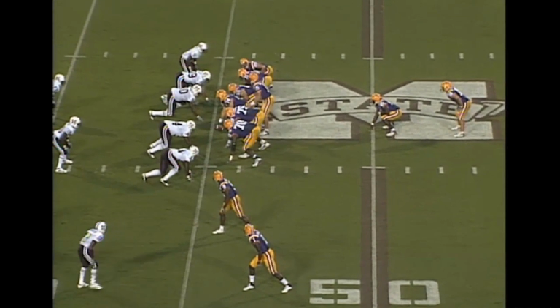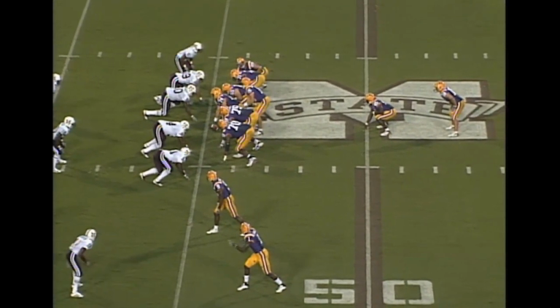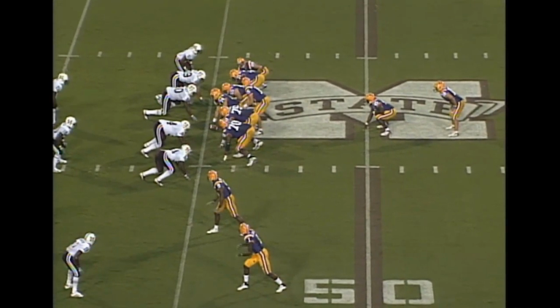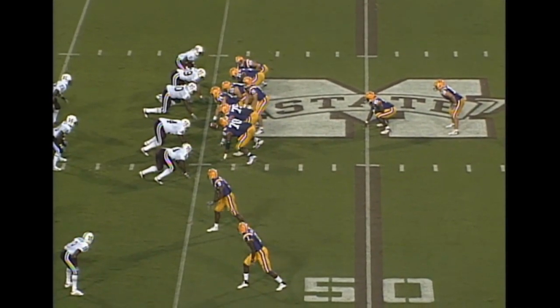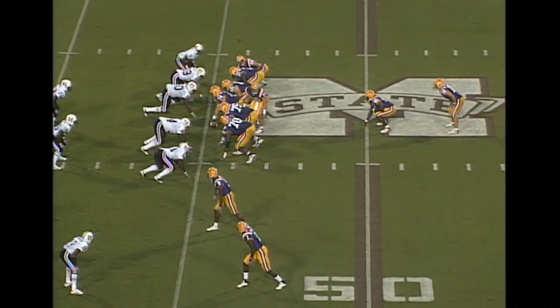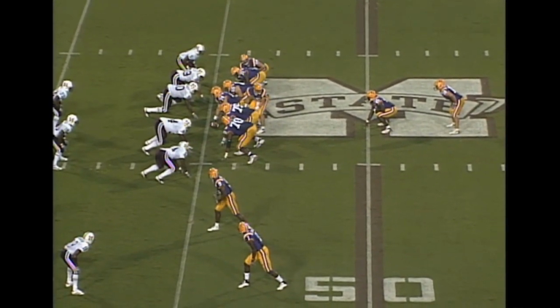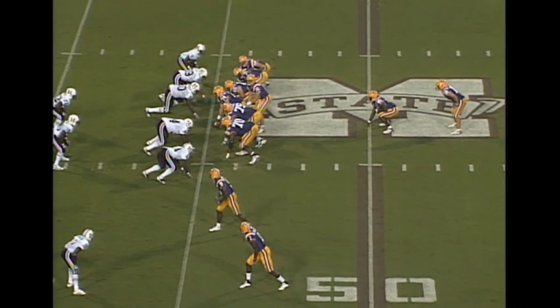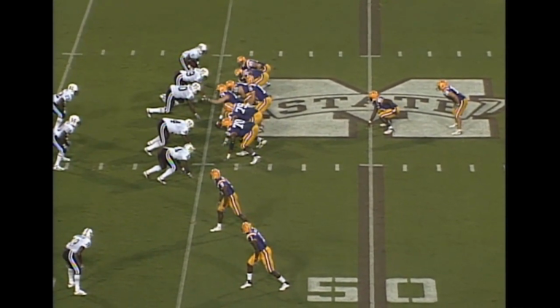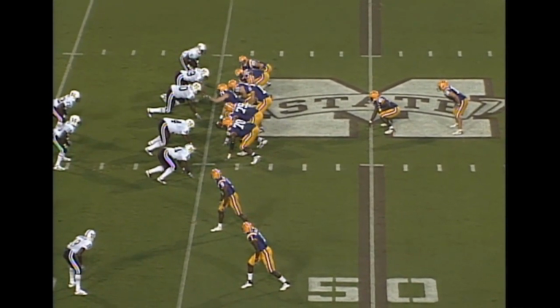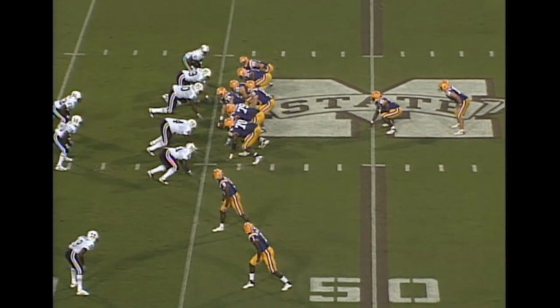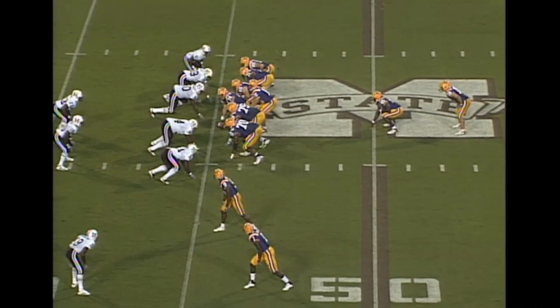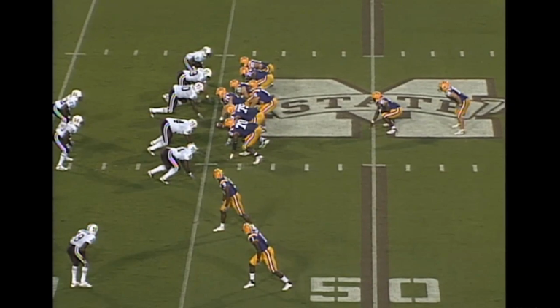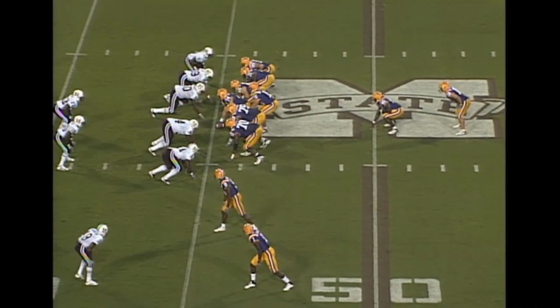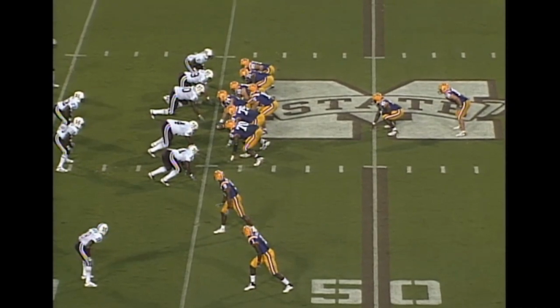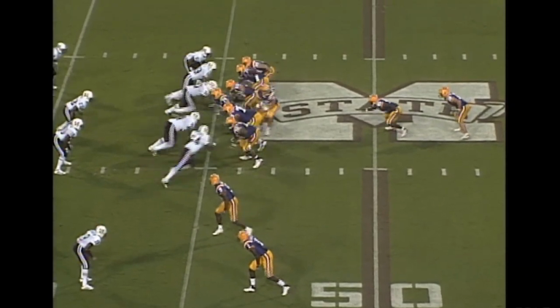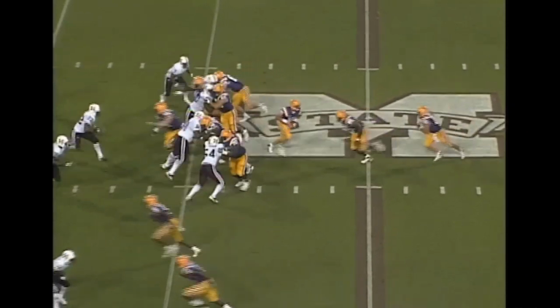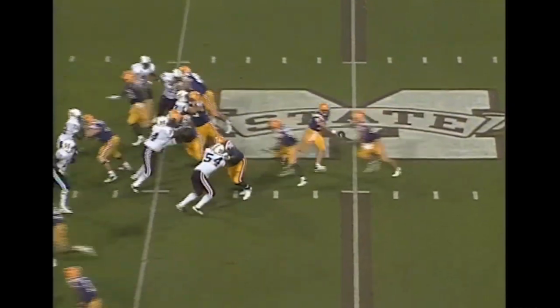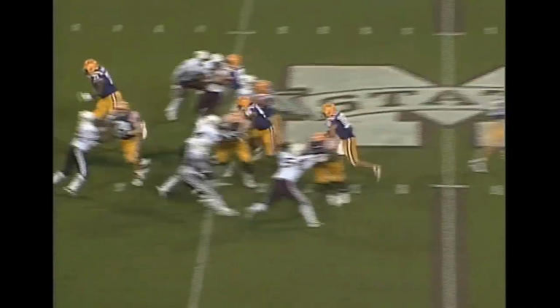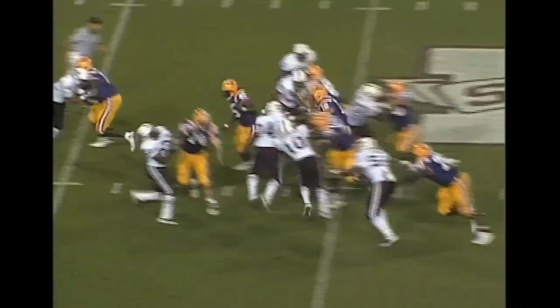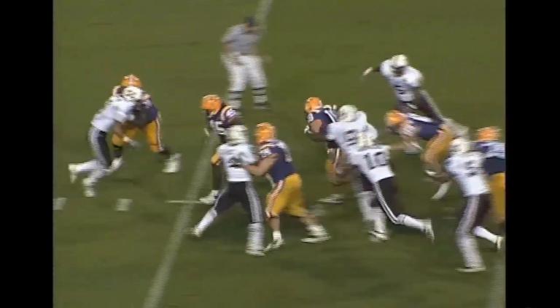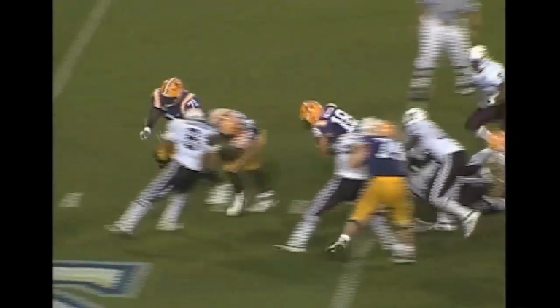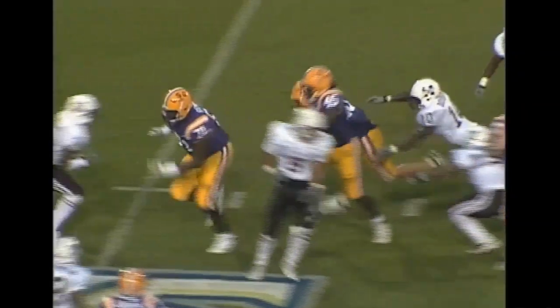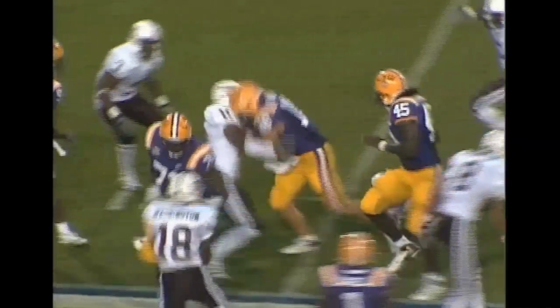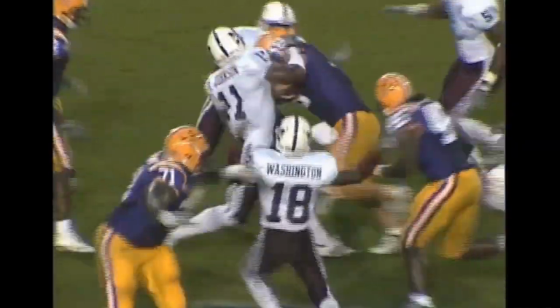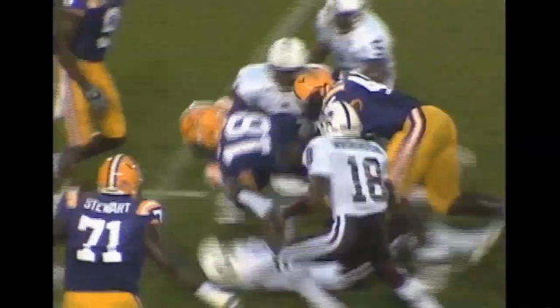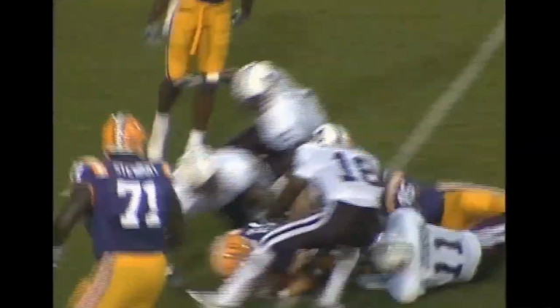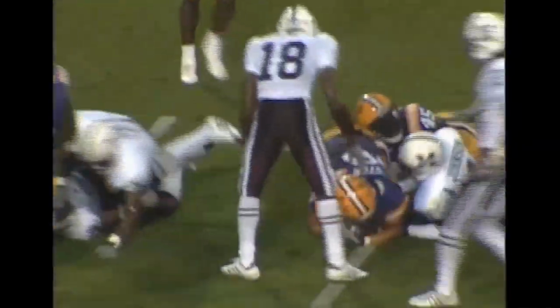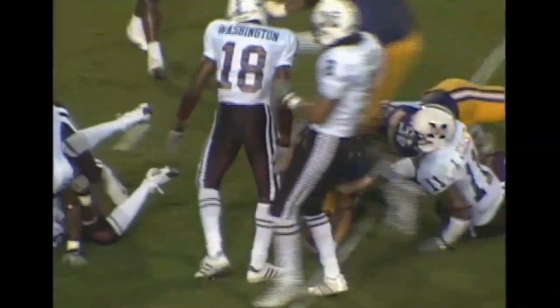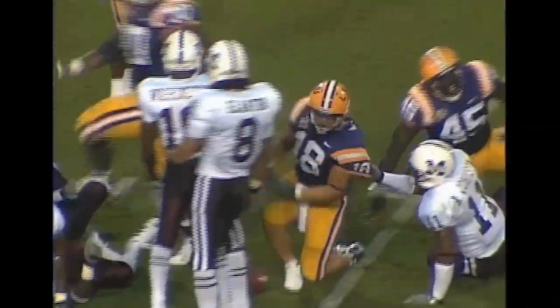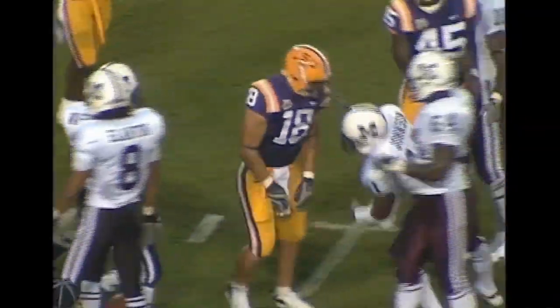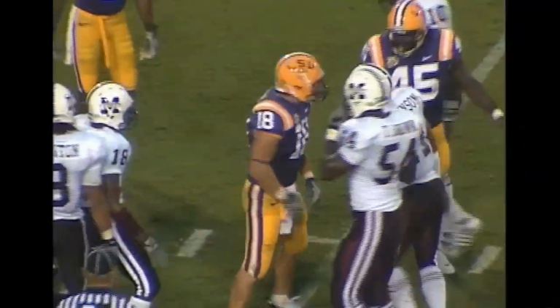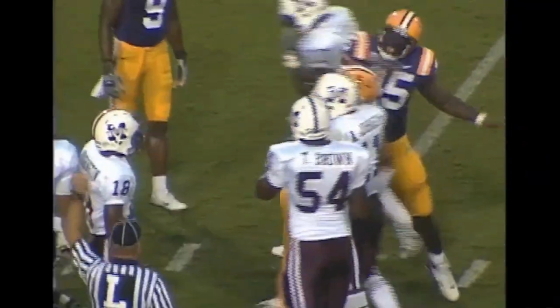Flynn will go under center. Now may have changed the play. Waiting on the snap. Hands it away to Hester. Hester up the middle, inside the 40. Still going. Runs over people, down to the 30-yard line.